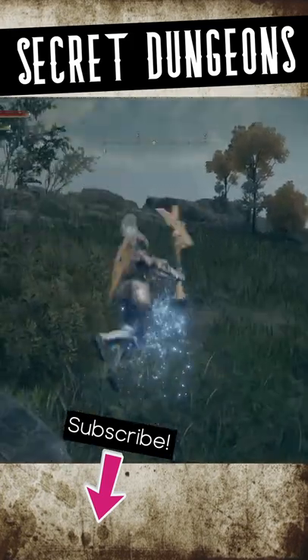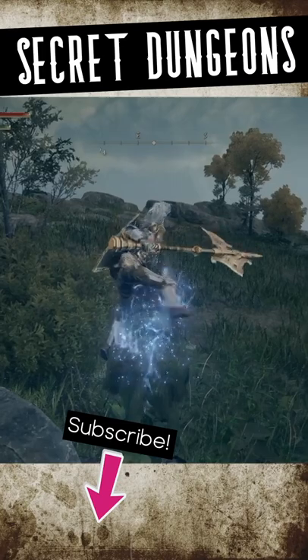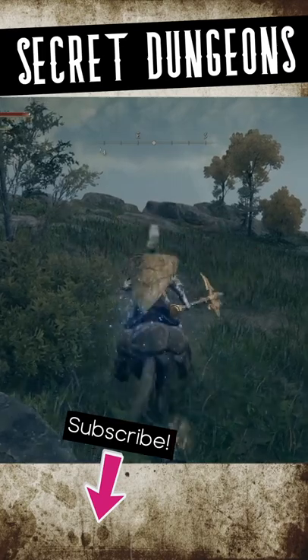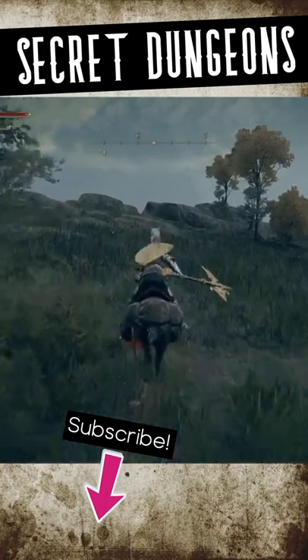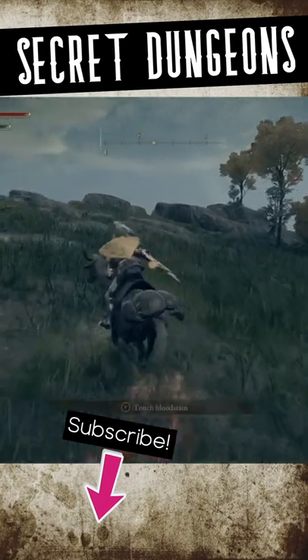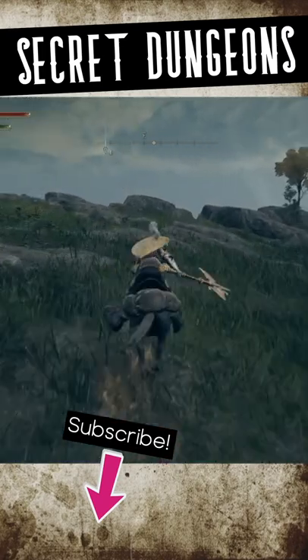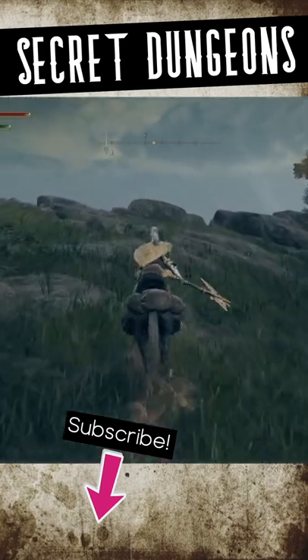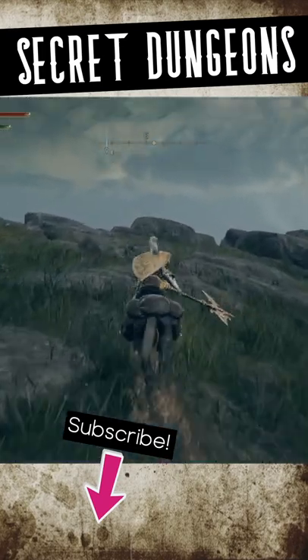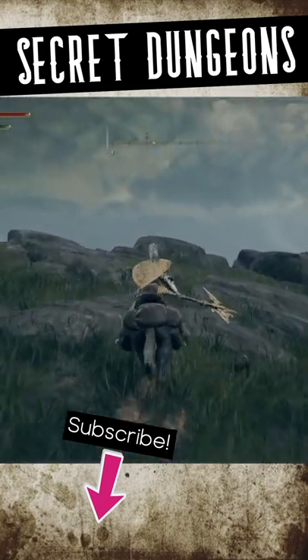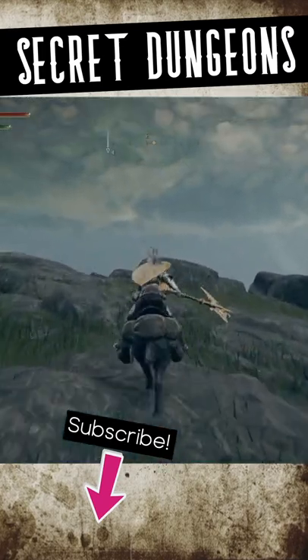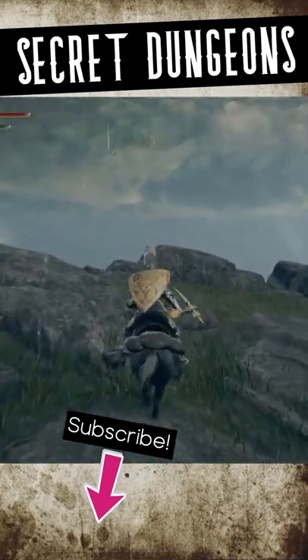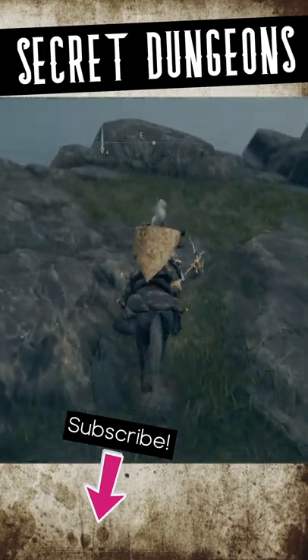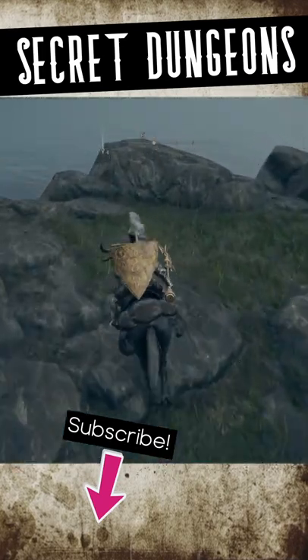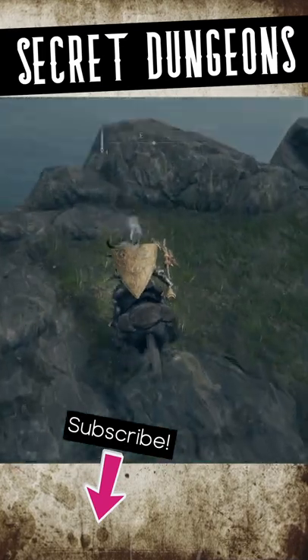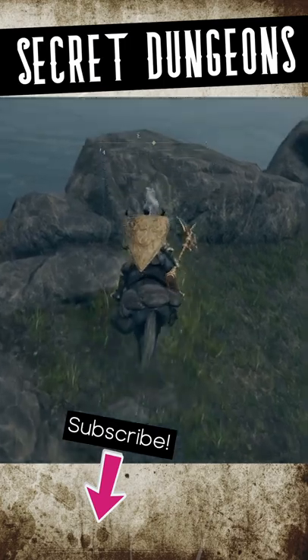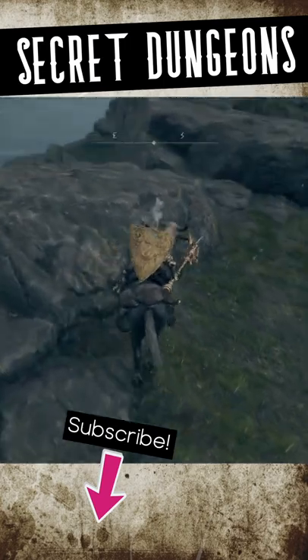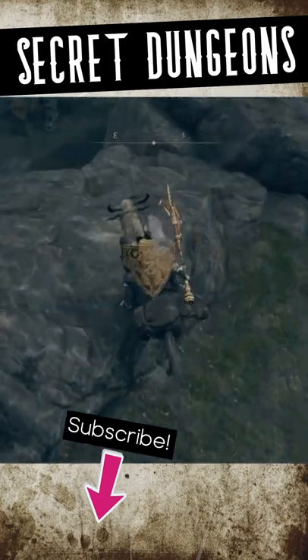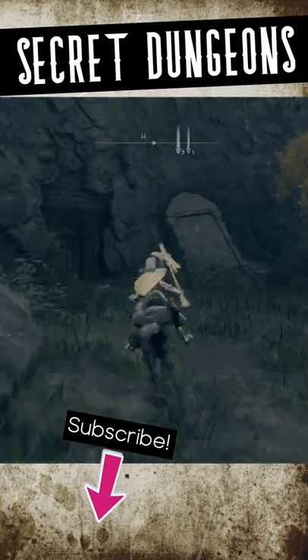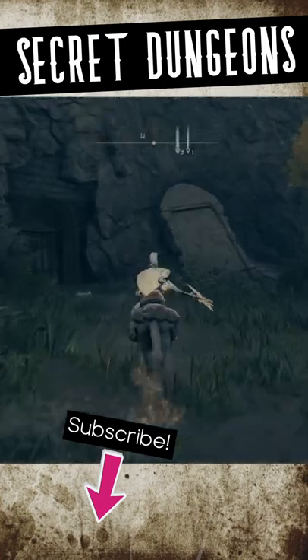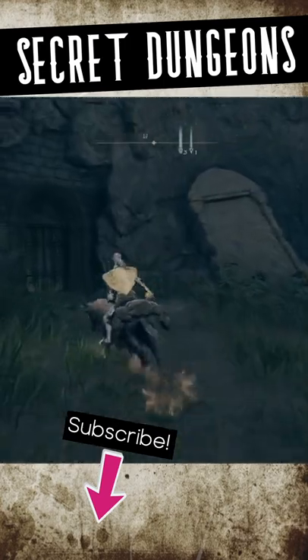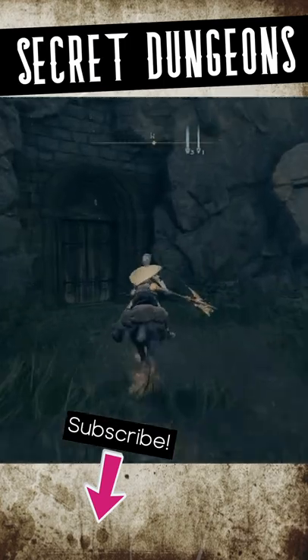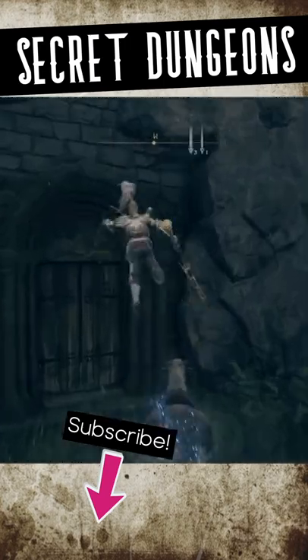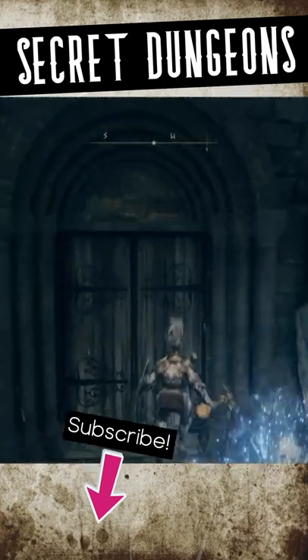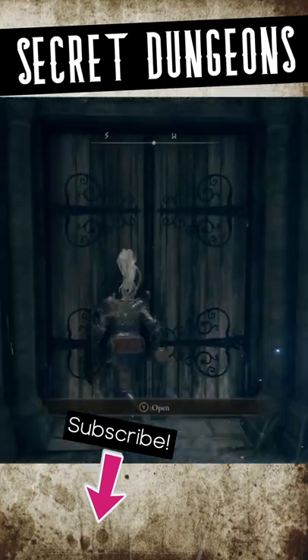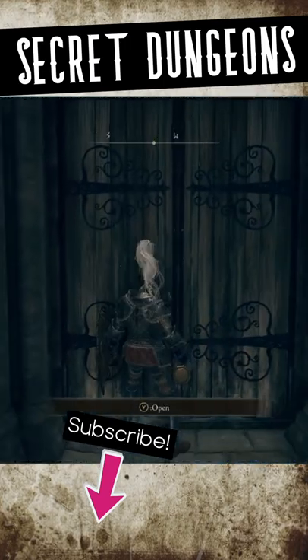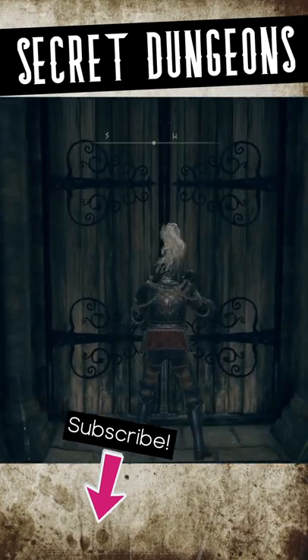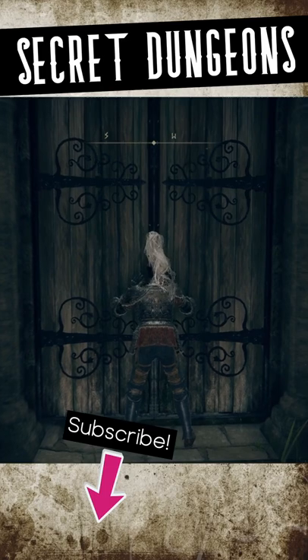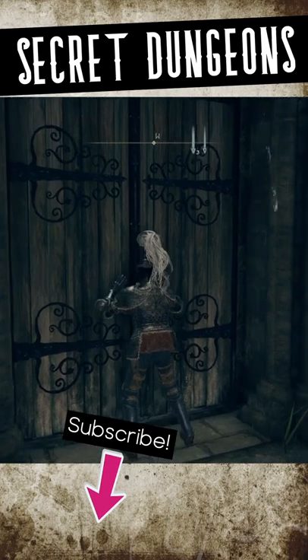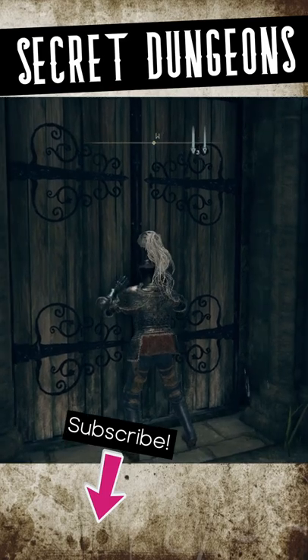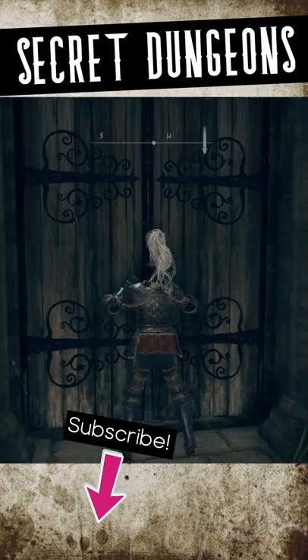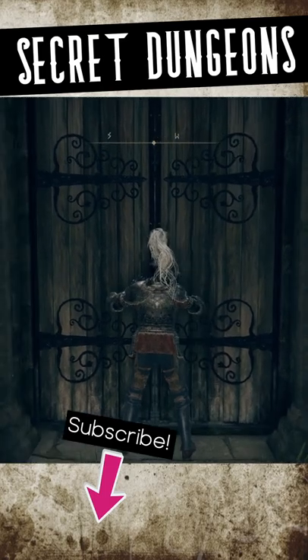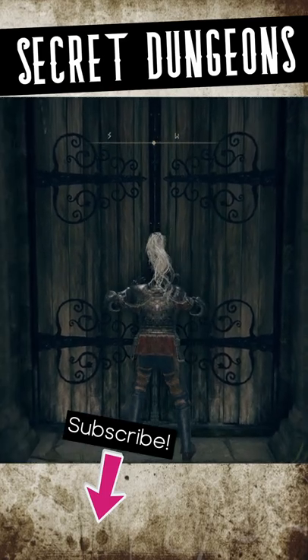Well, it turns out that these statues point to secret mini dungeons hidden deep underground in Limgrave. Just follow the blue light to eventually find an unmarked set of doors that can be opened to access the dungeons with lots of great loot inside.